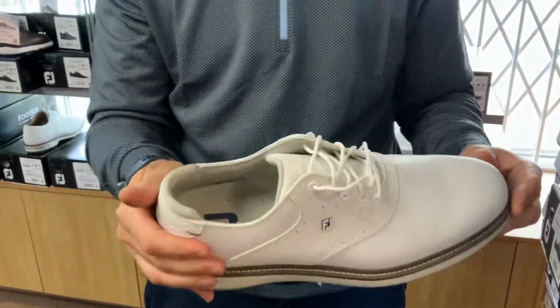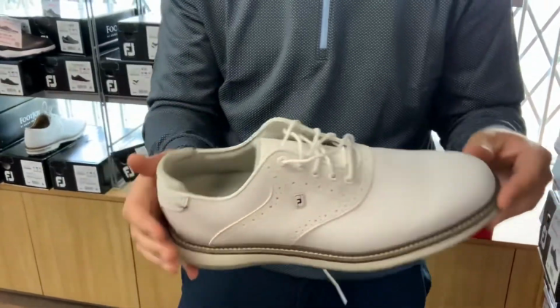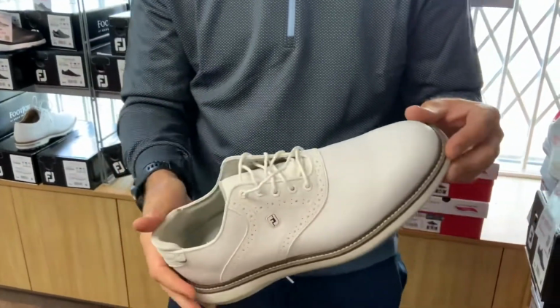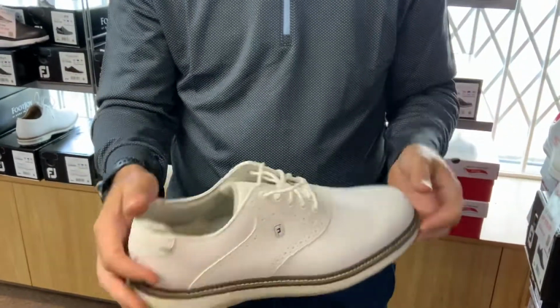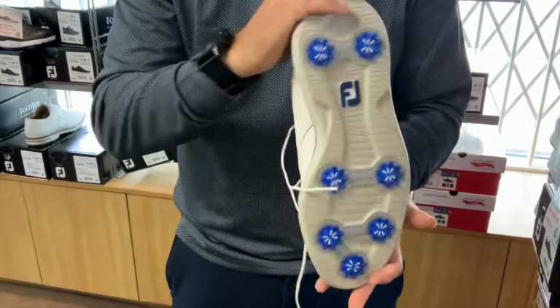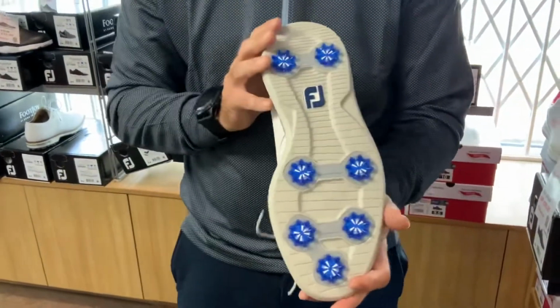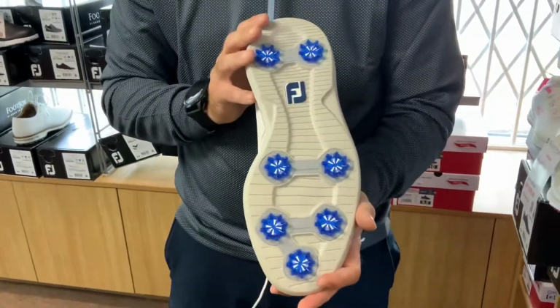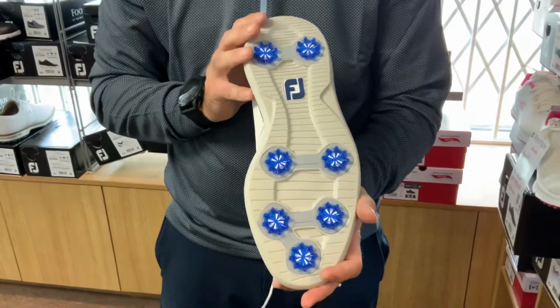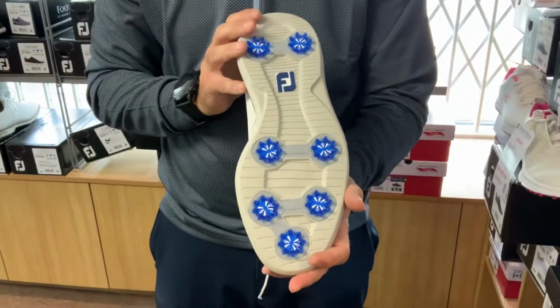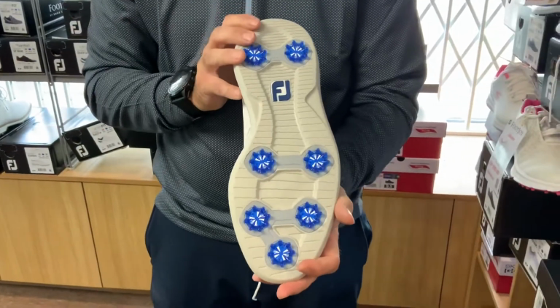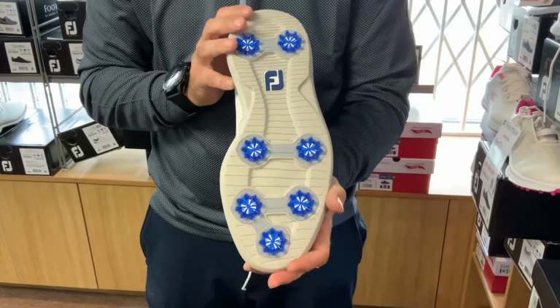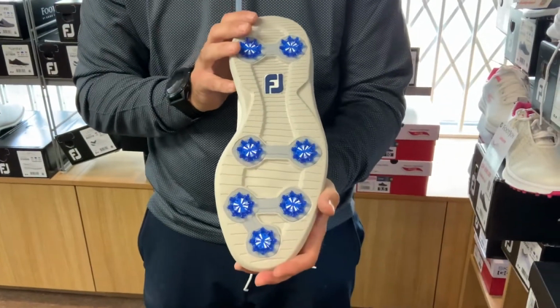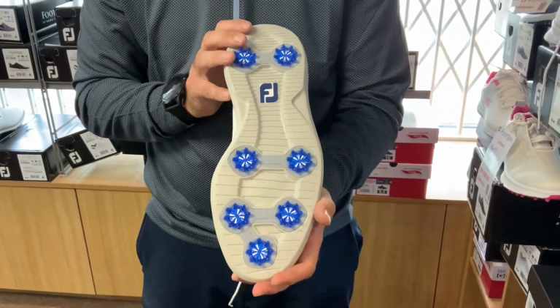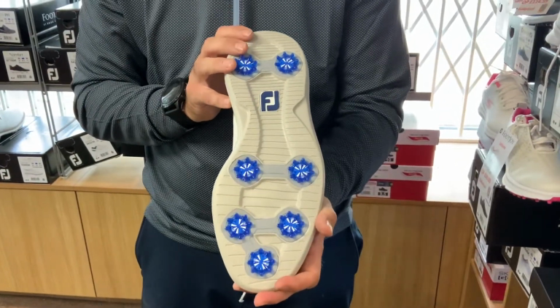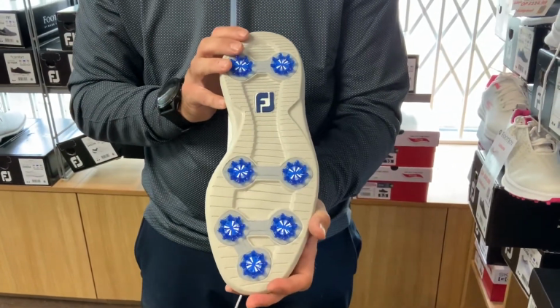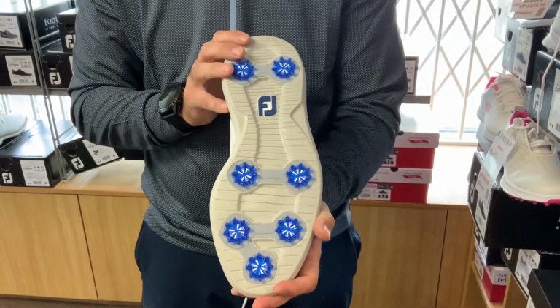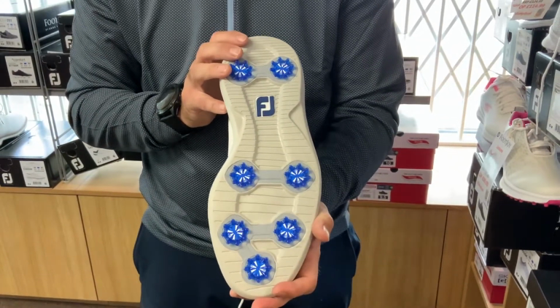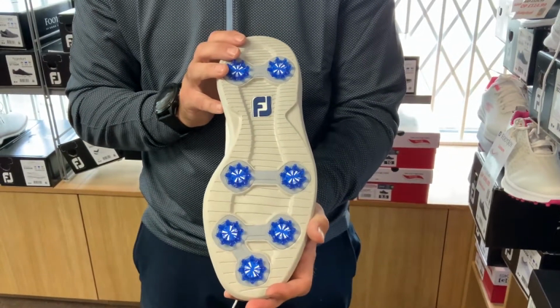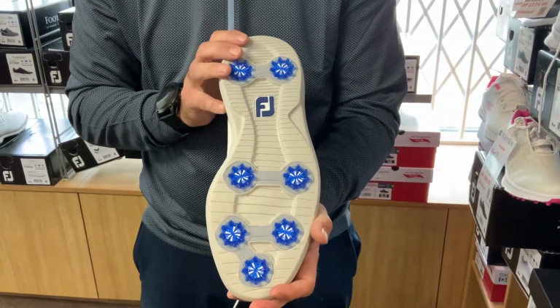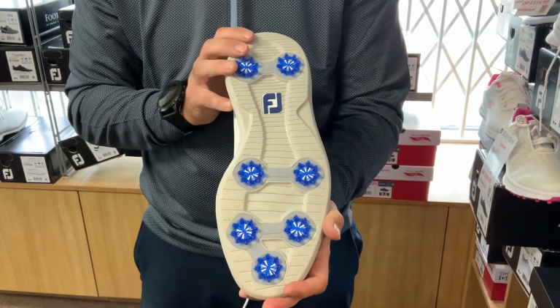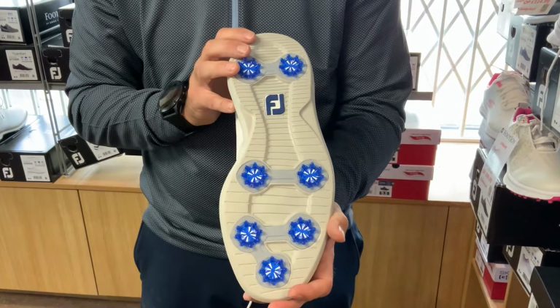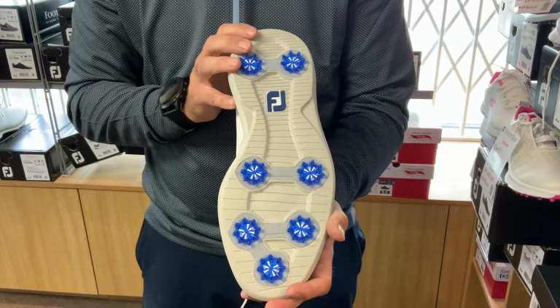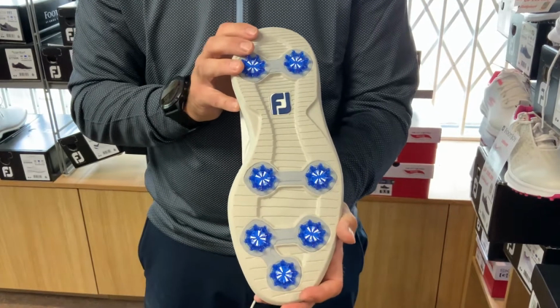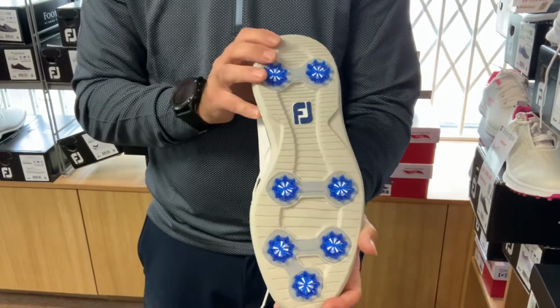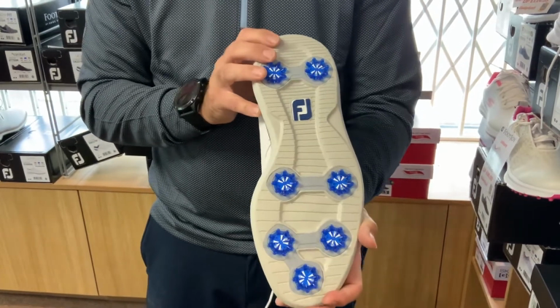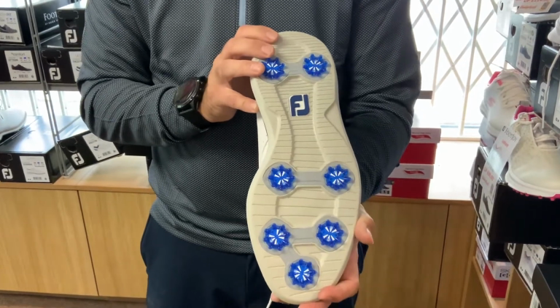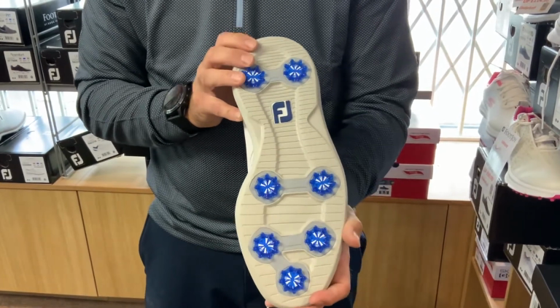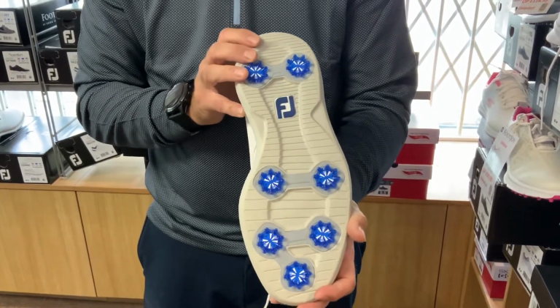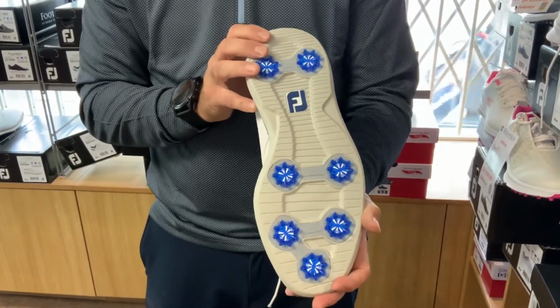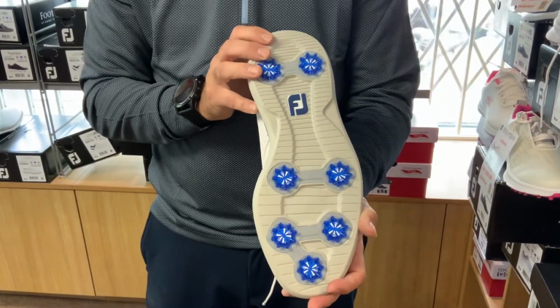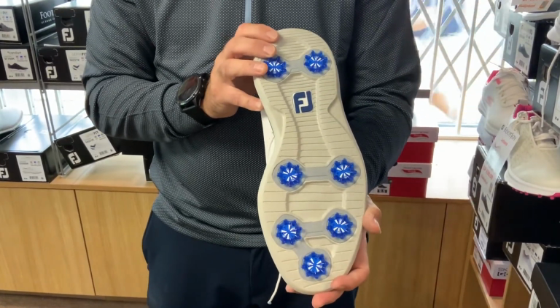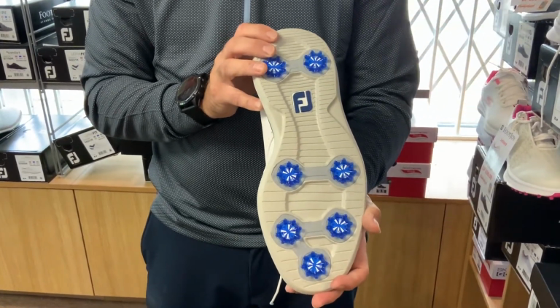If we look at the sole of the shoe, it features Pulsar soft spikes — definitely worth a mention. Obviously the number one spike in the industry, and it comes as standard in this shoe.